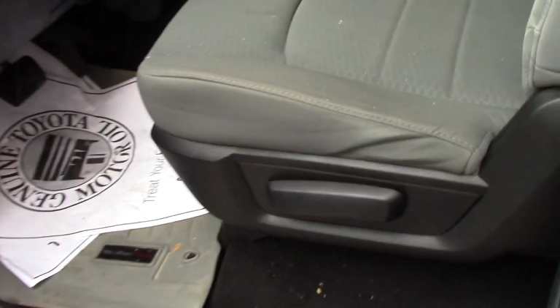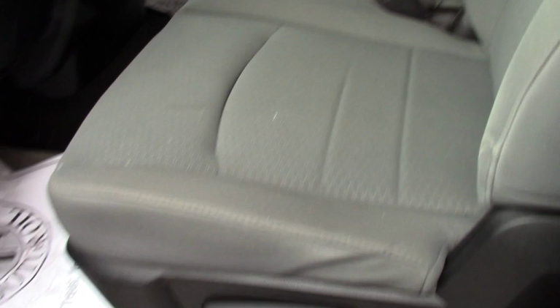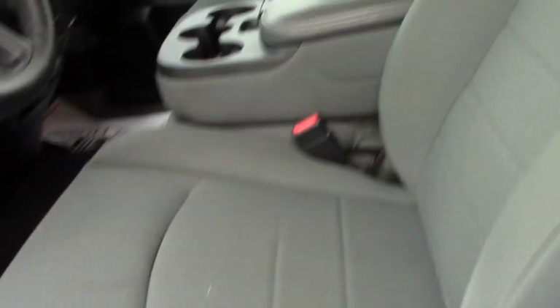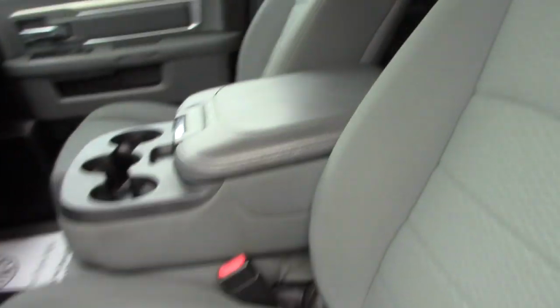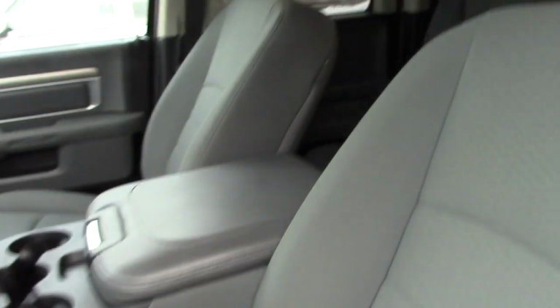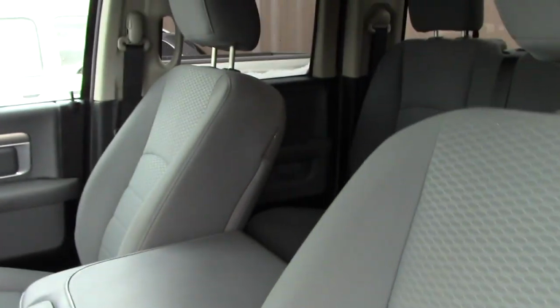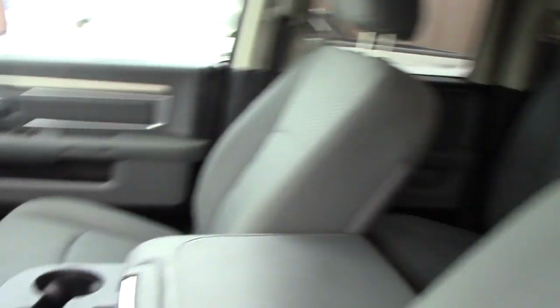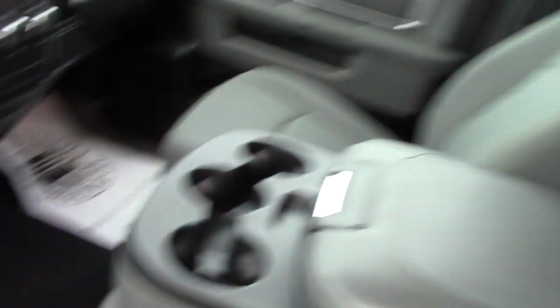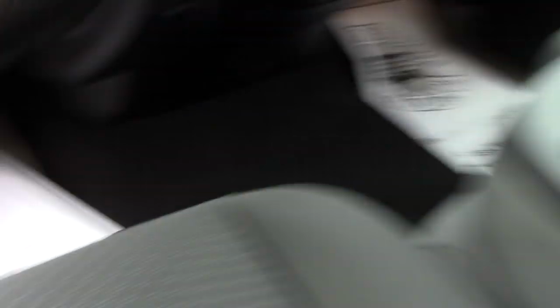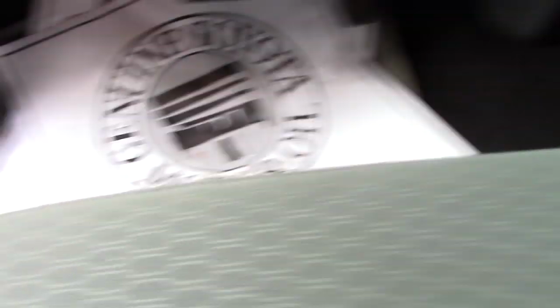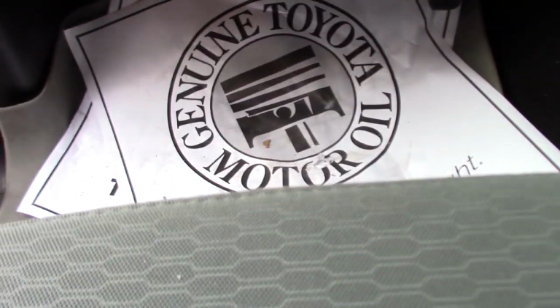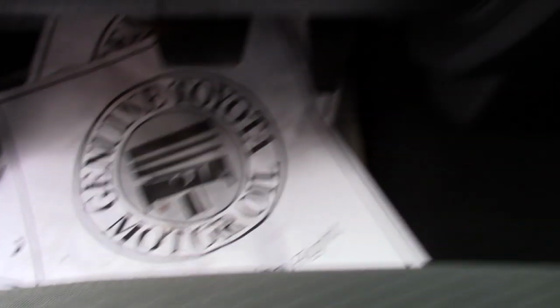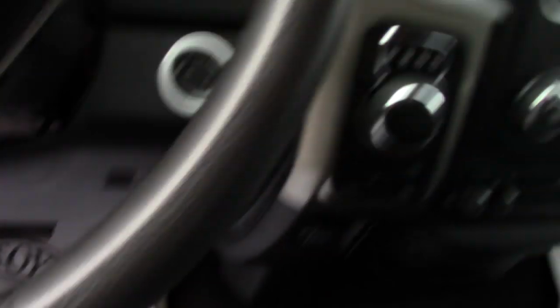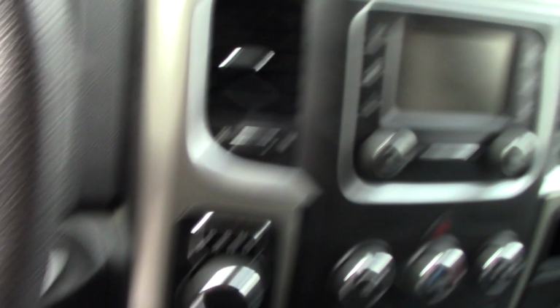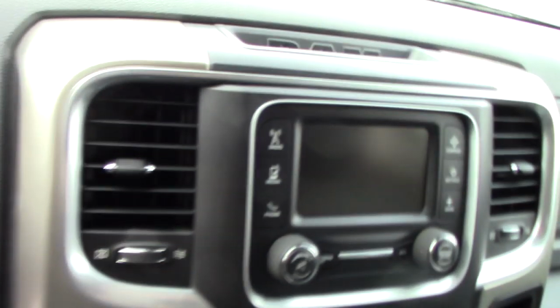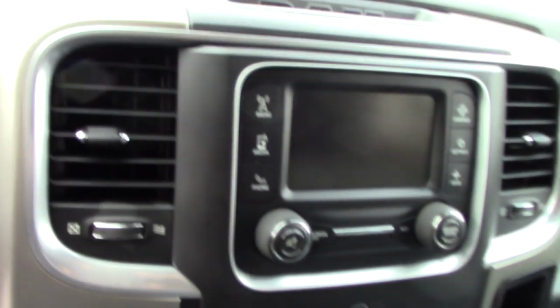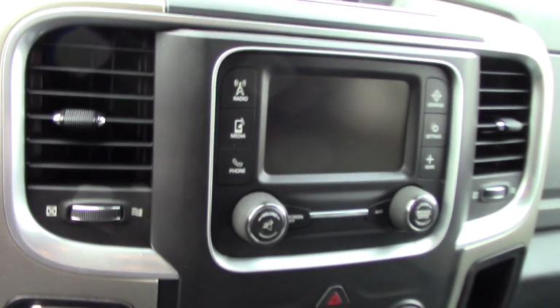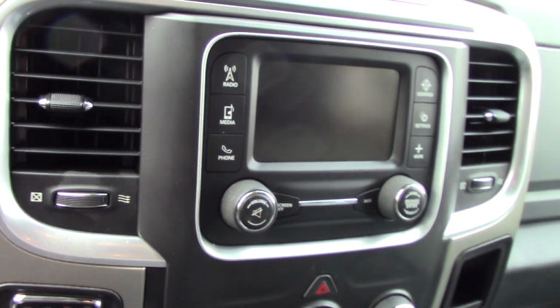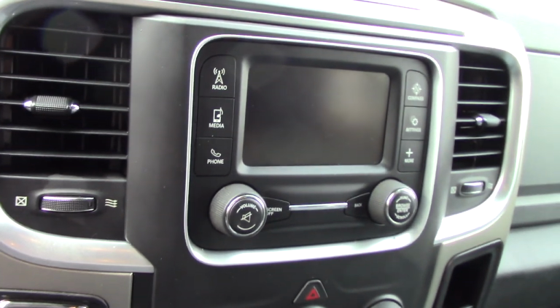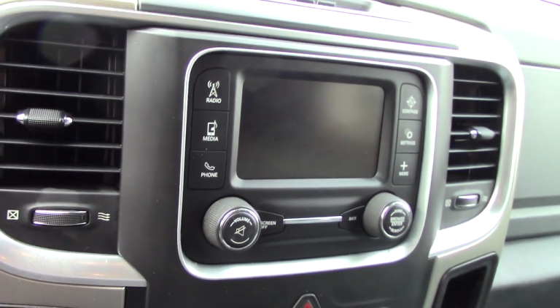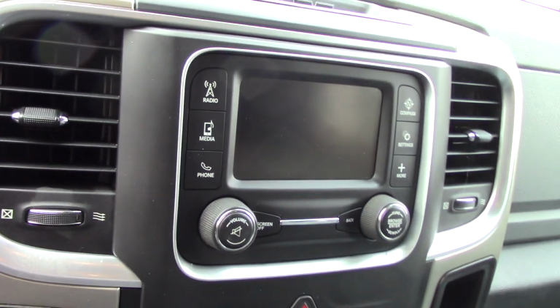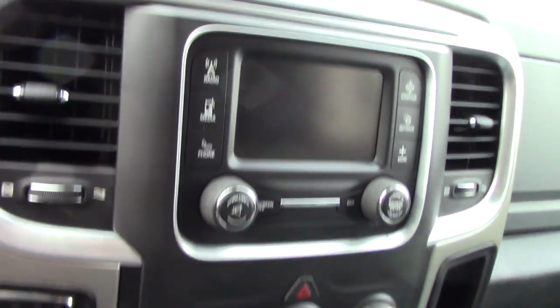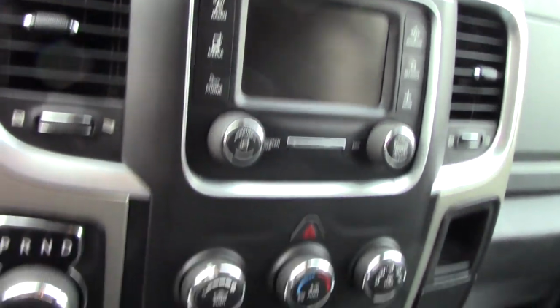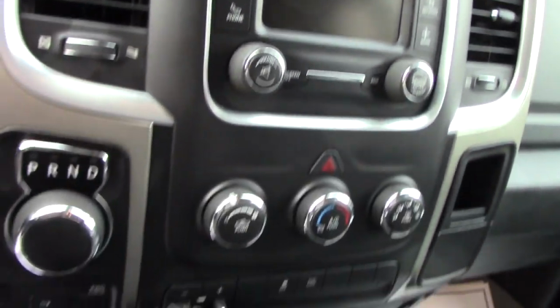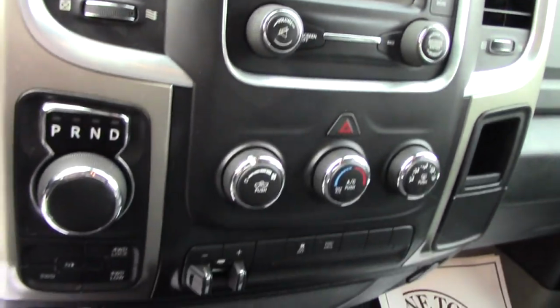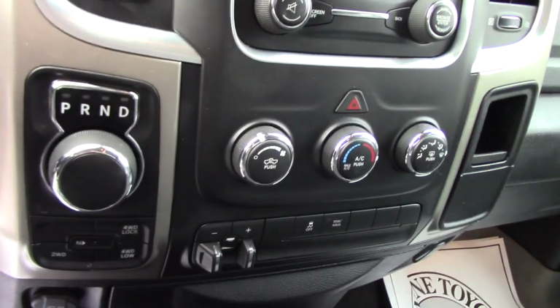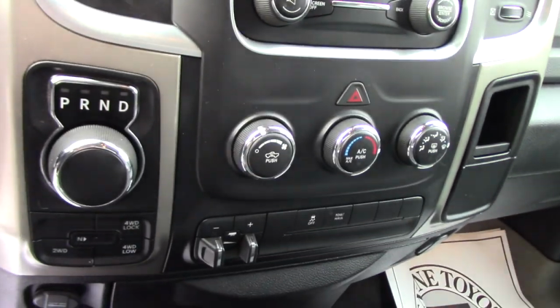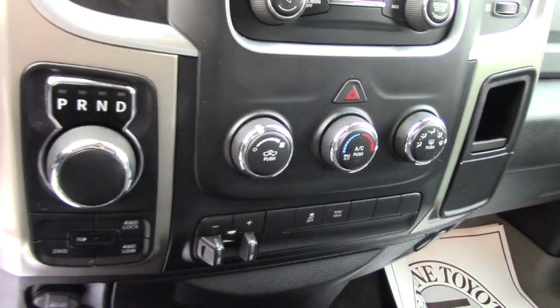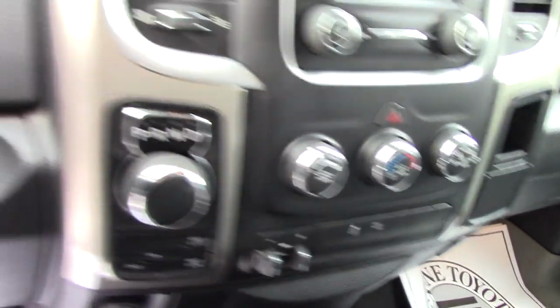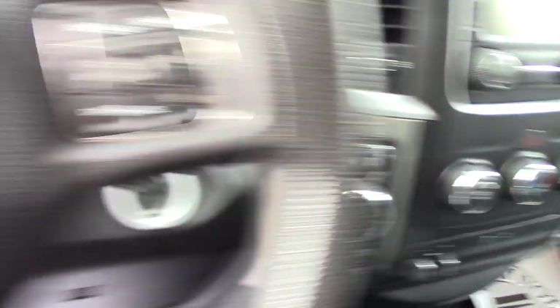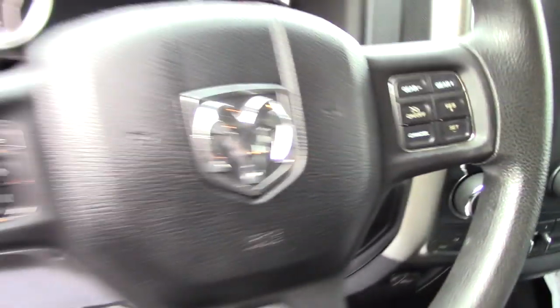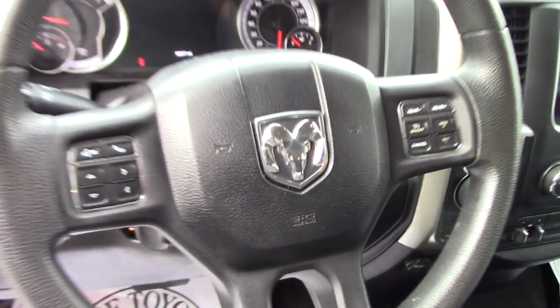It does have the nice WeatherTech all-weather floor mats. You've got the small touch screen that displays all your media and all your easy-to-use climate controls. It does have all the hands-free controls on the steering wheel as well.